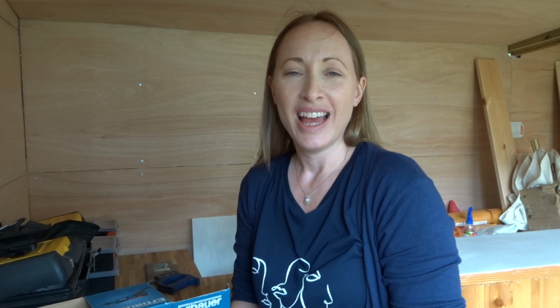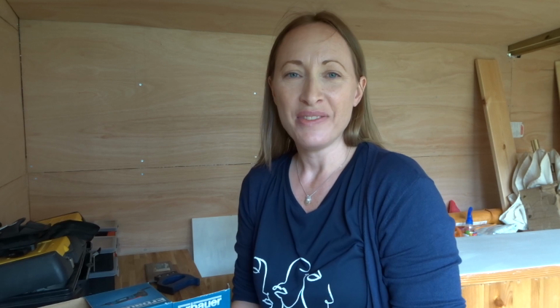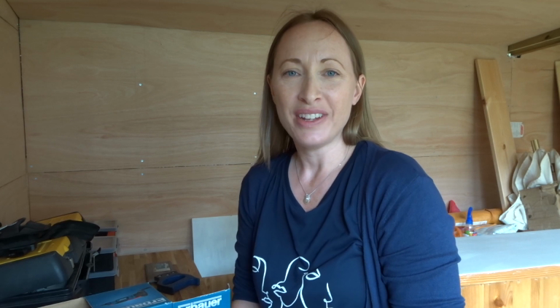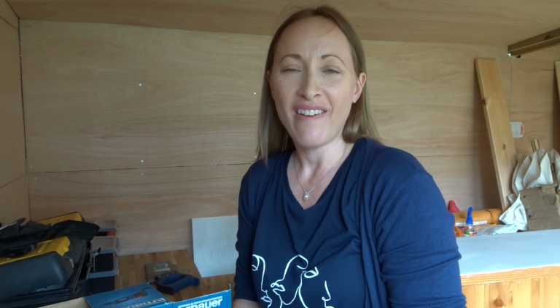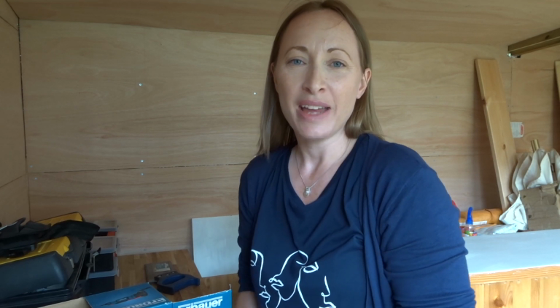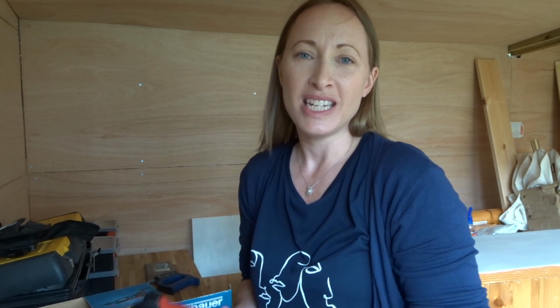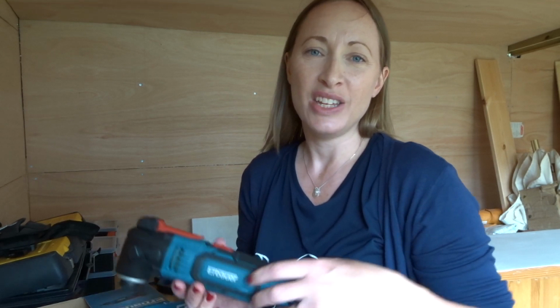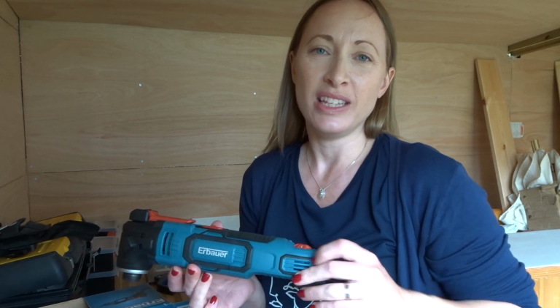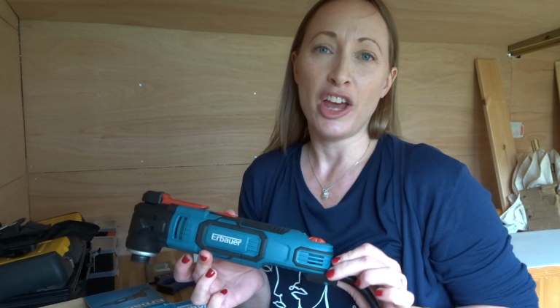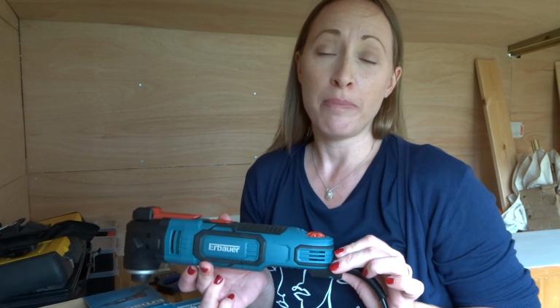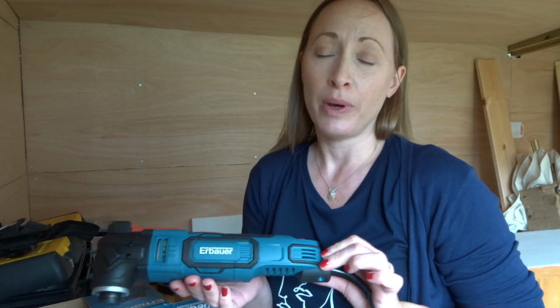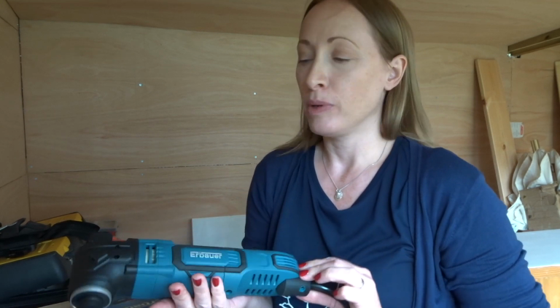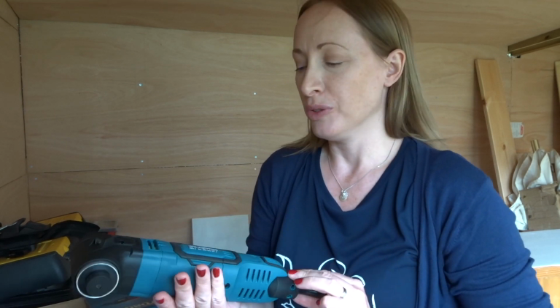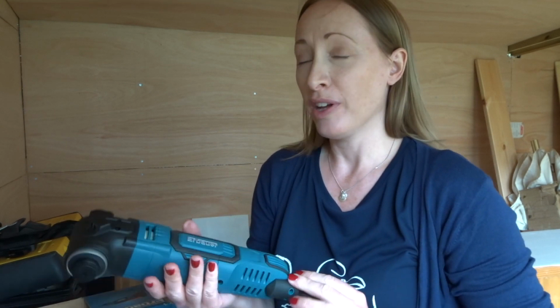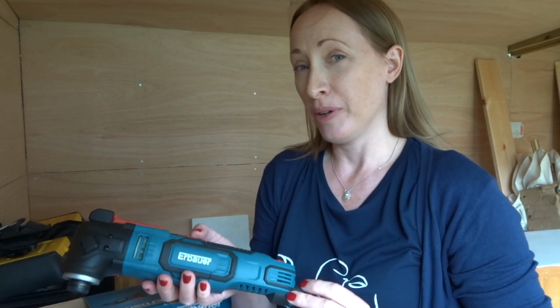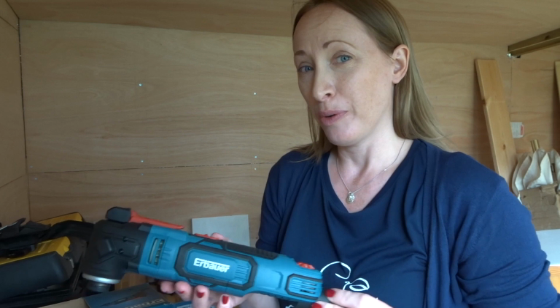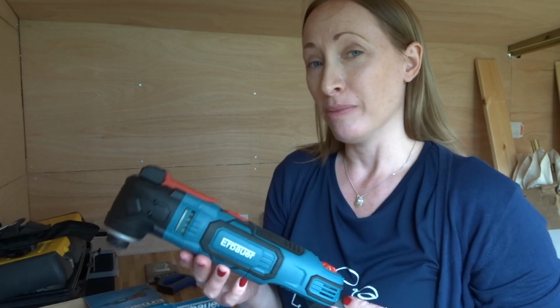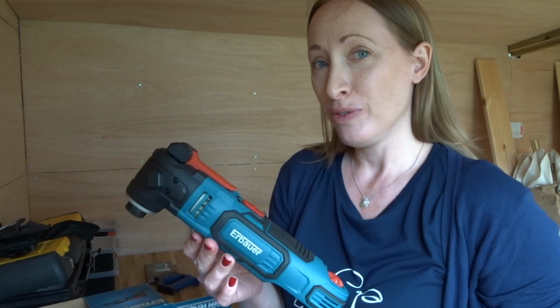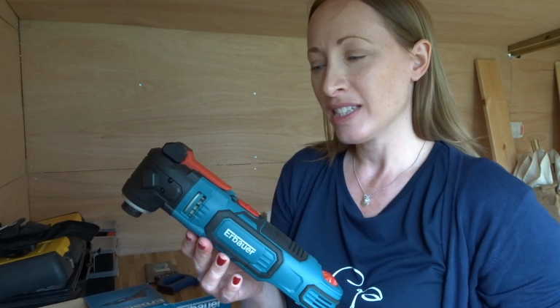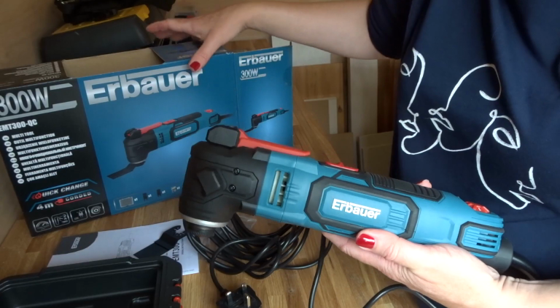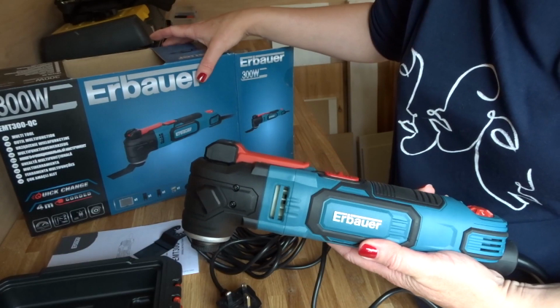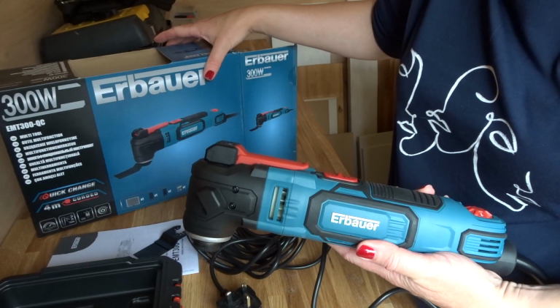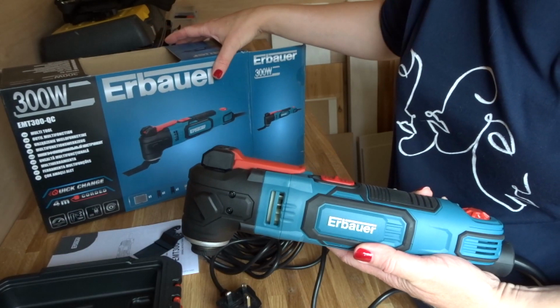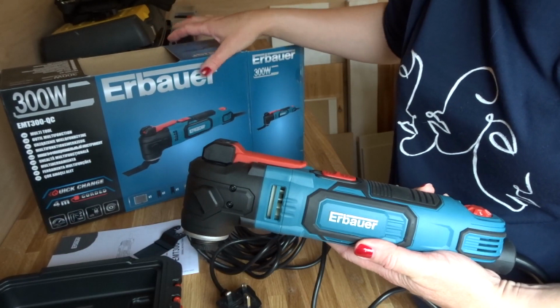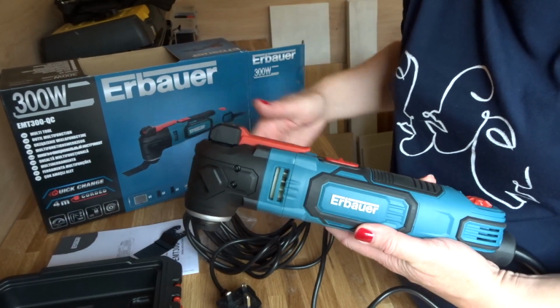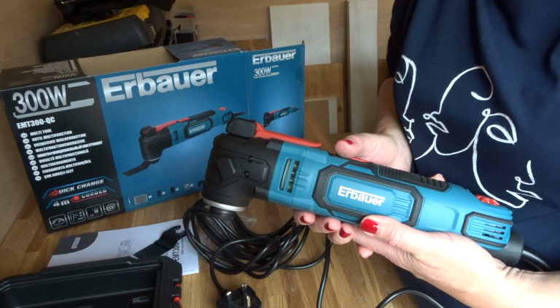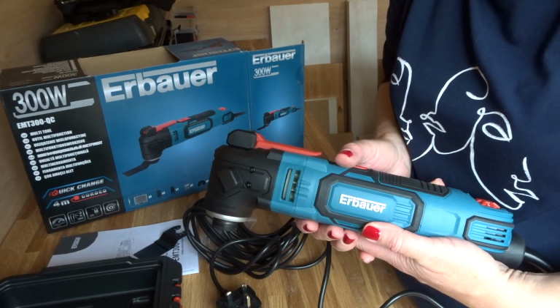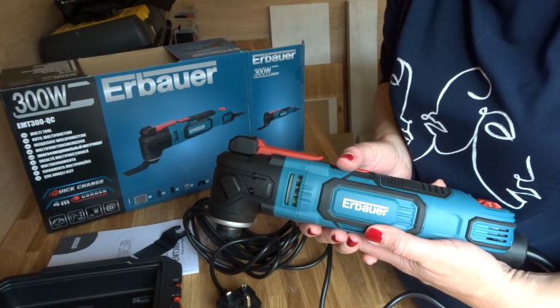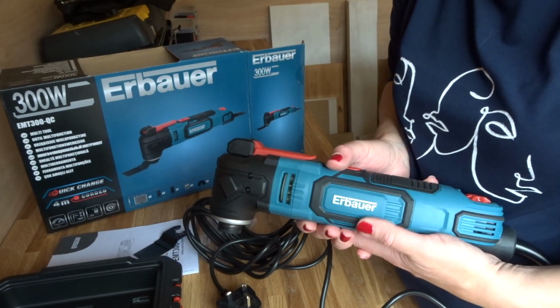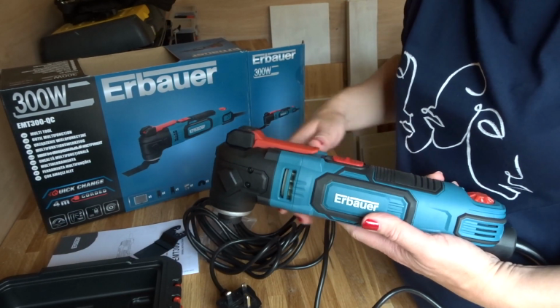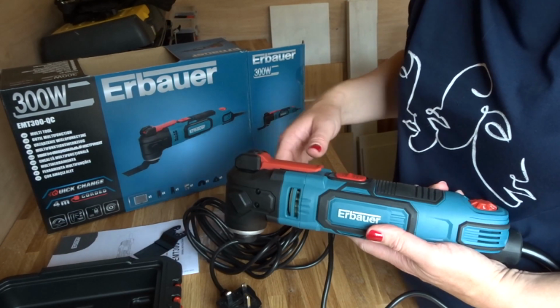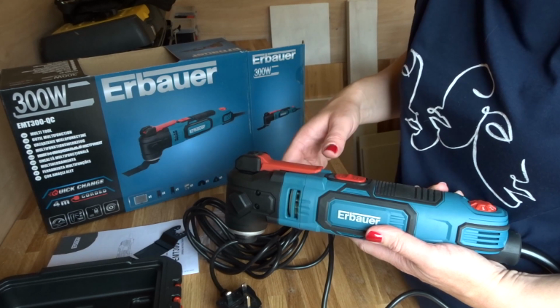Hello everyone. I am today using the Erbauer multi-tool. I got mine from Screwfix. I have got the model EMT300QC.